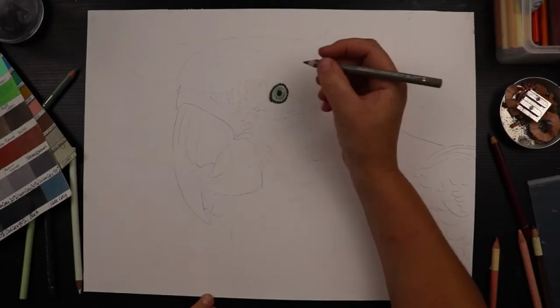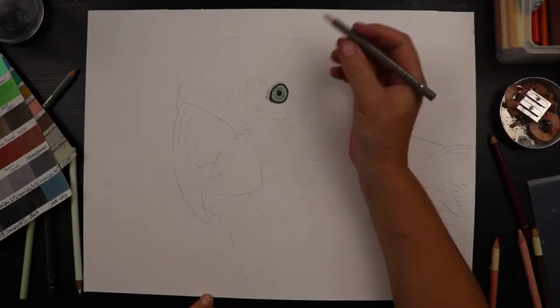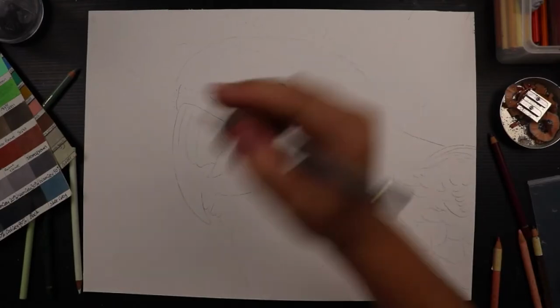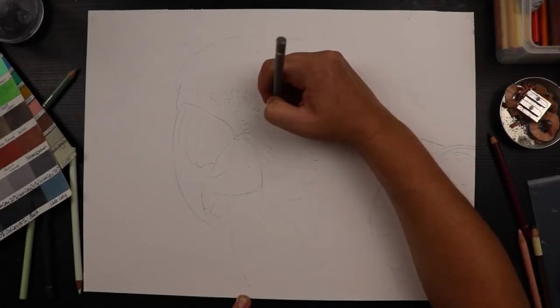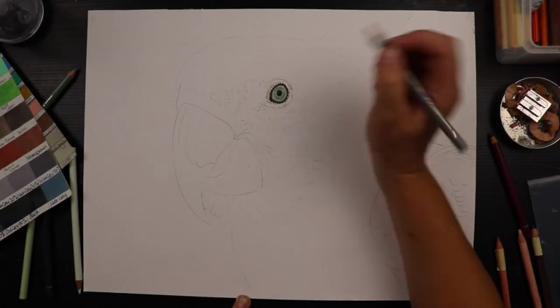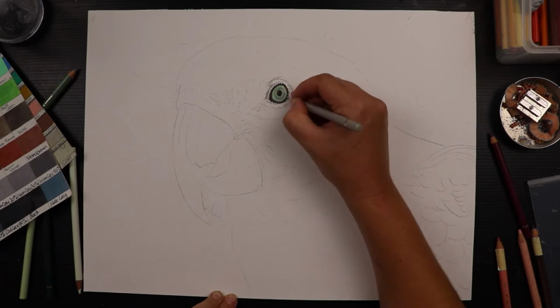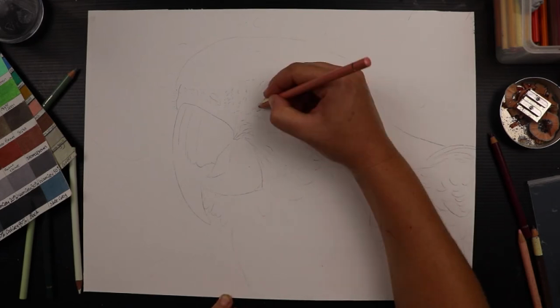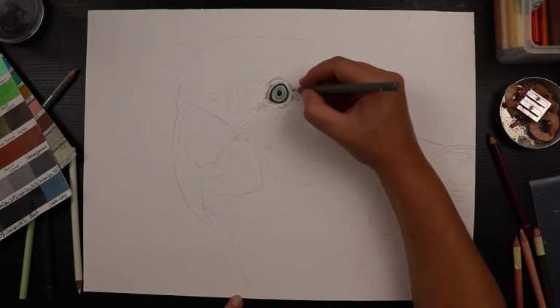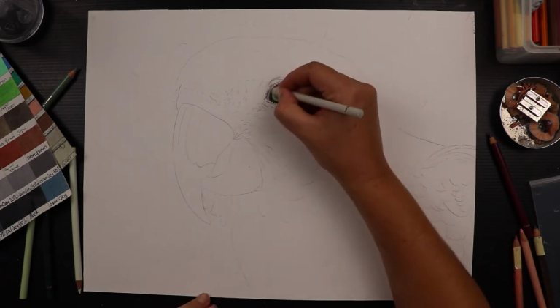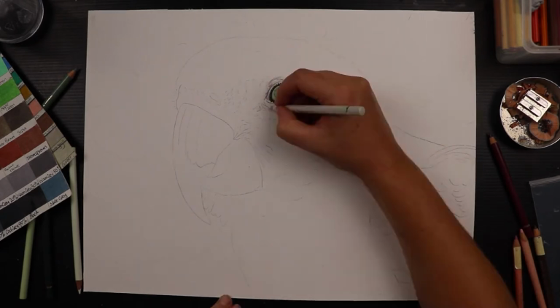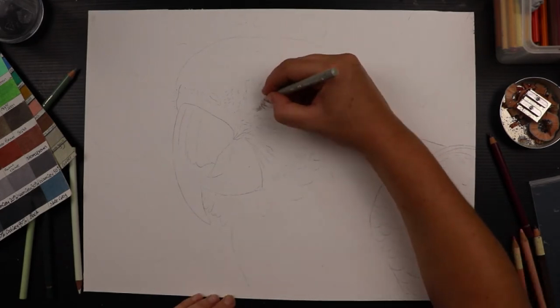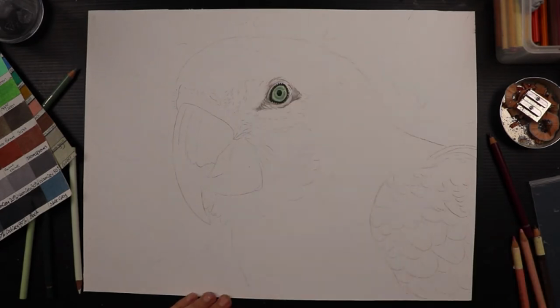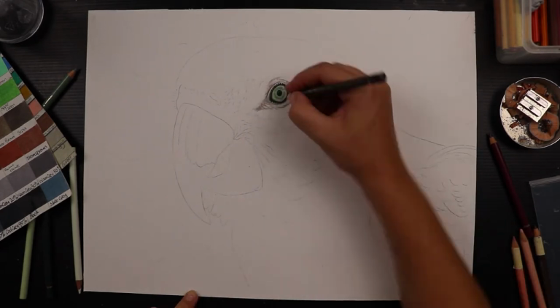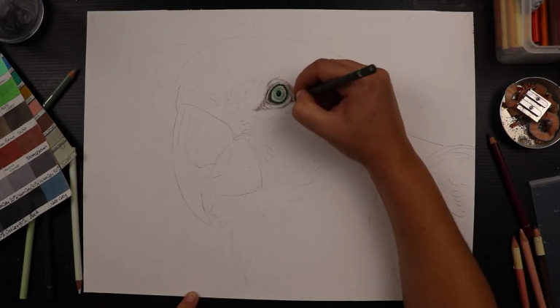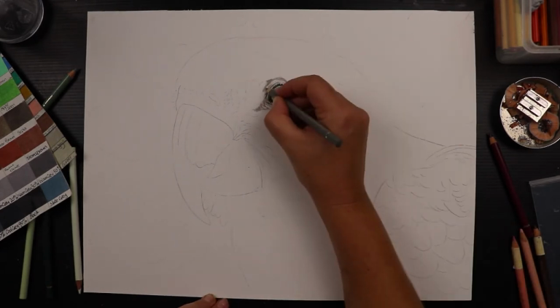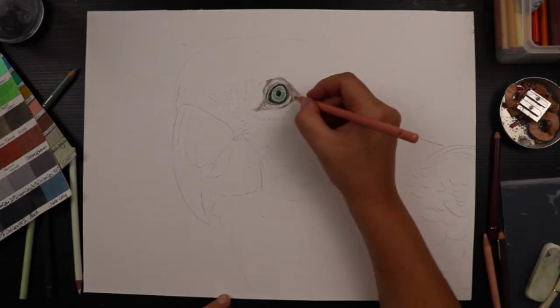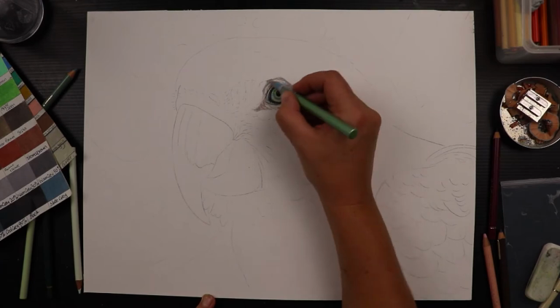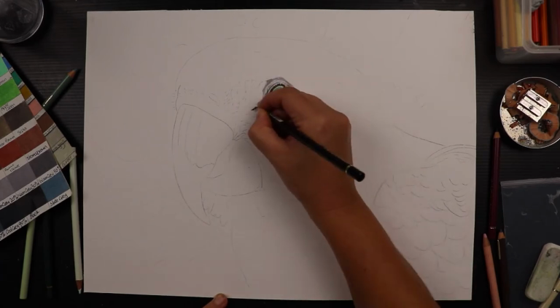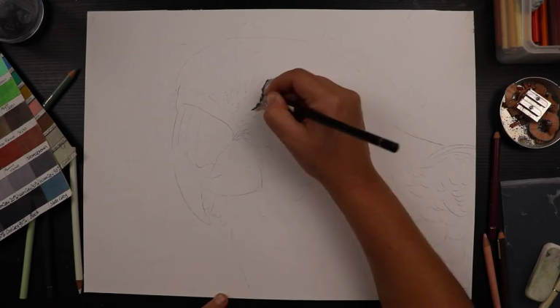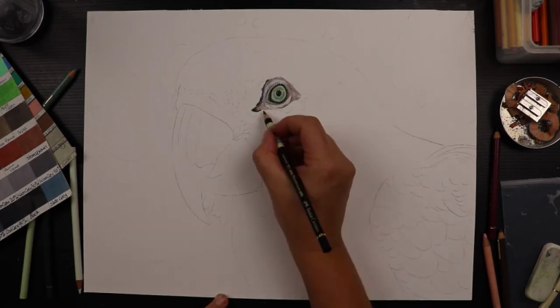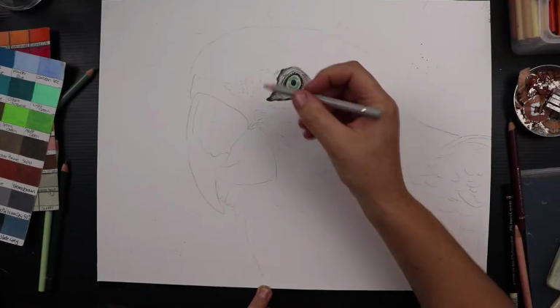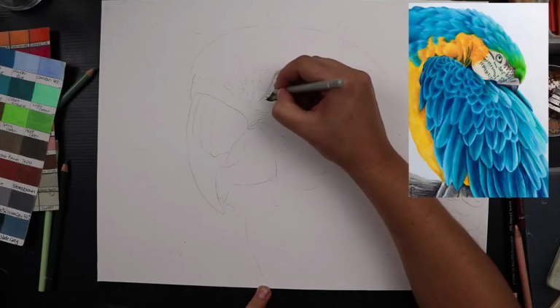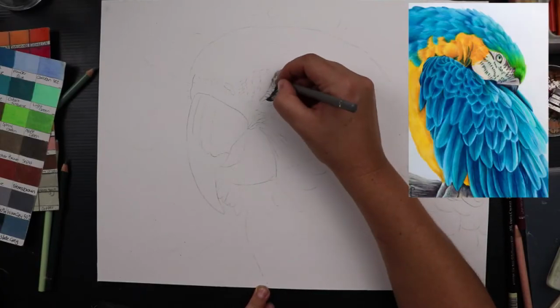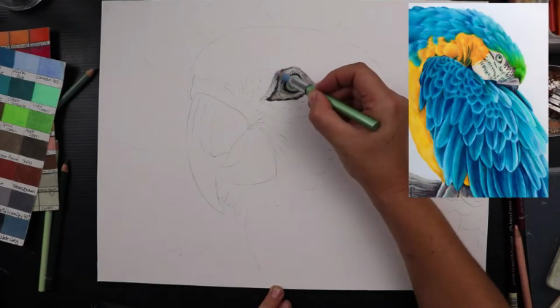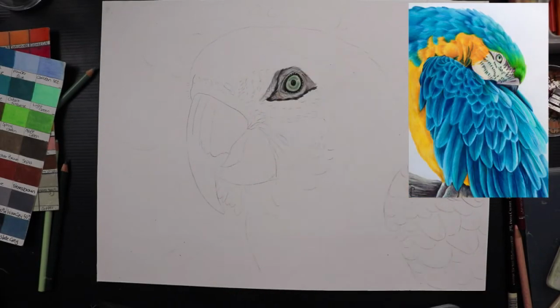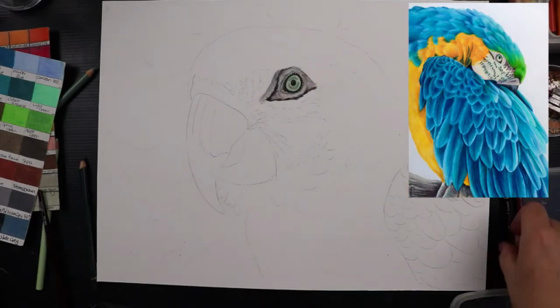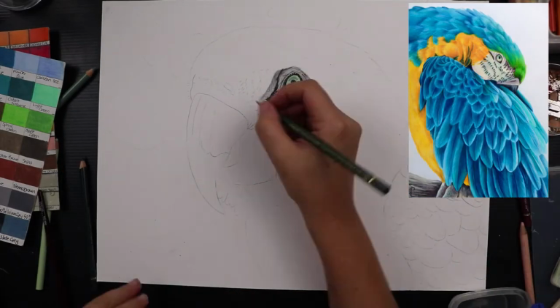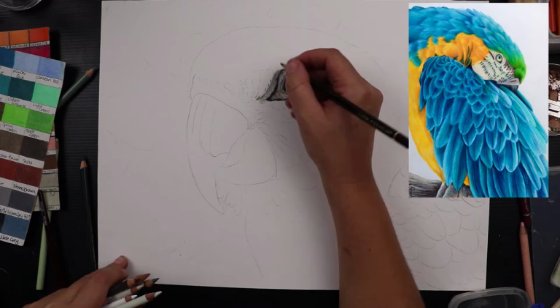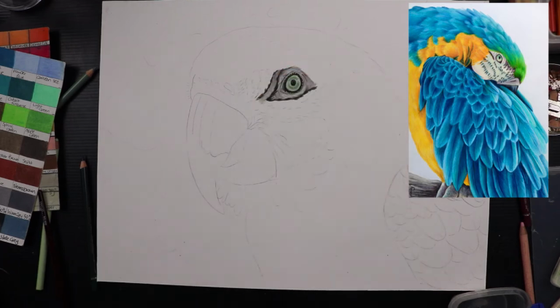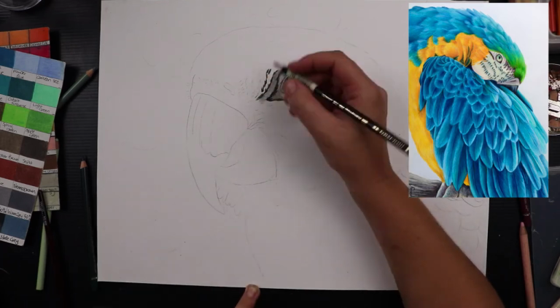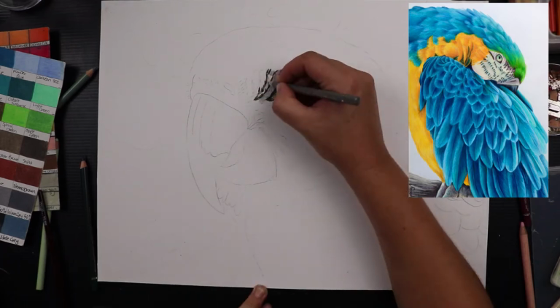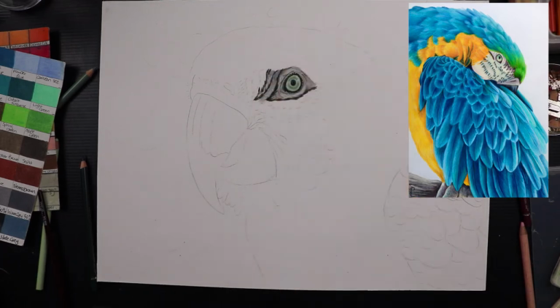I've actually purchased a couple of photos from wildlifereferencephotos.com that I just keep coming back to, but I had been a little bit hesitant to start. I felt like I'd drawn a very similar piece not that long ago, which is the blue and gold macaw which I use for a lot of my social media profile pics.